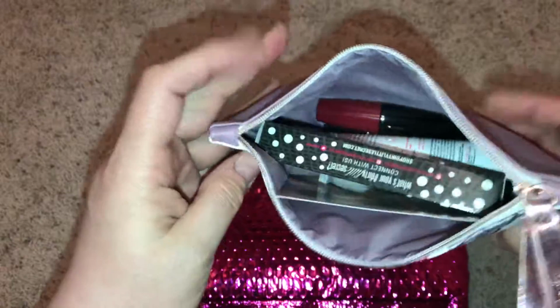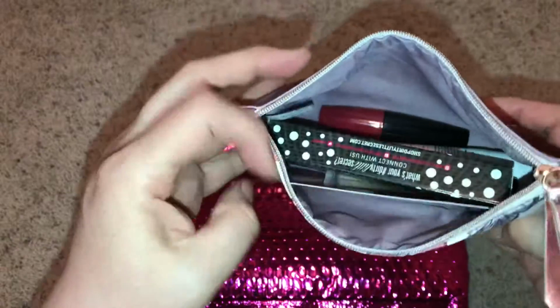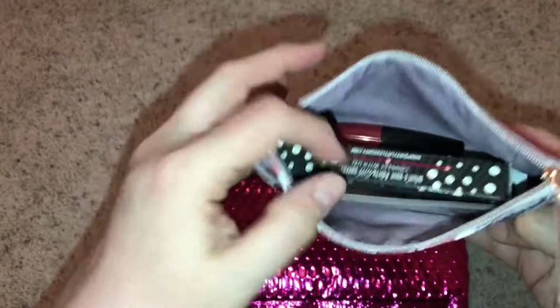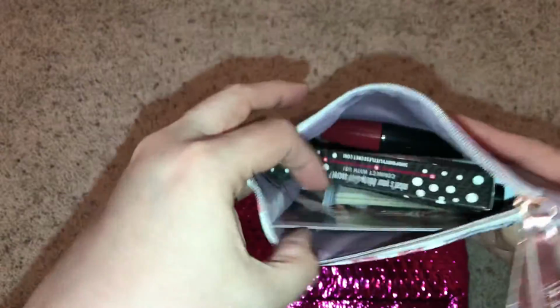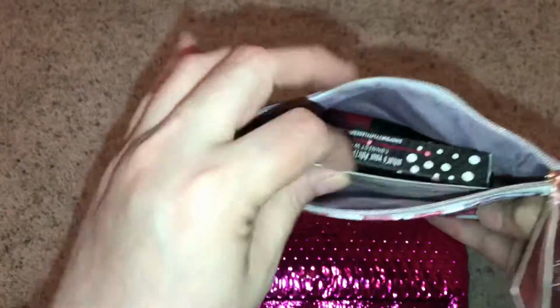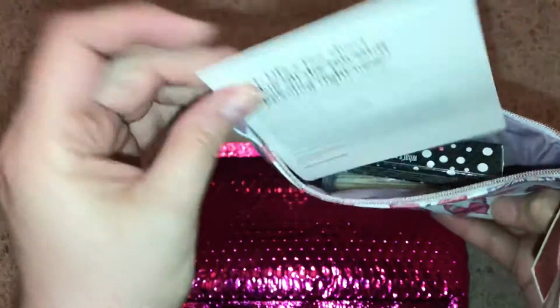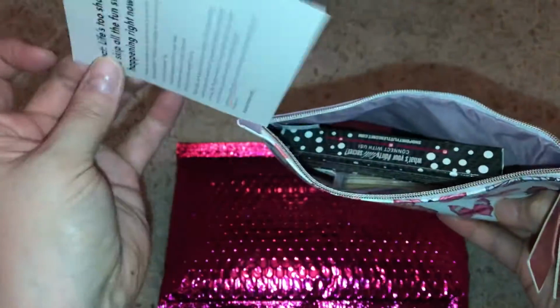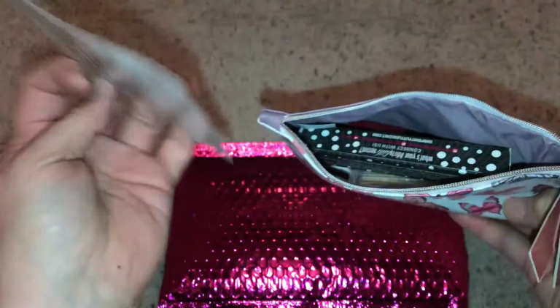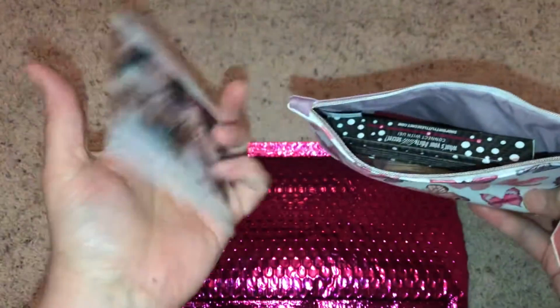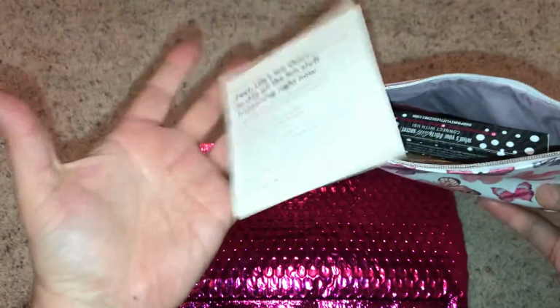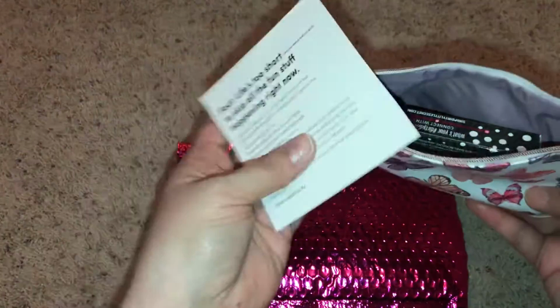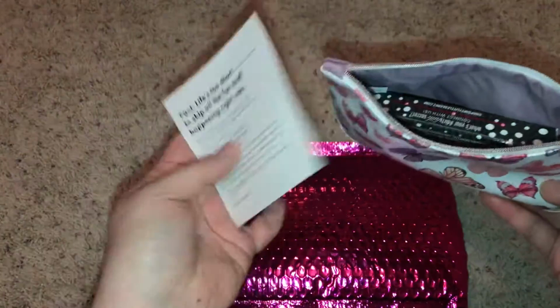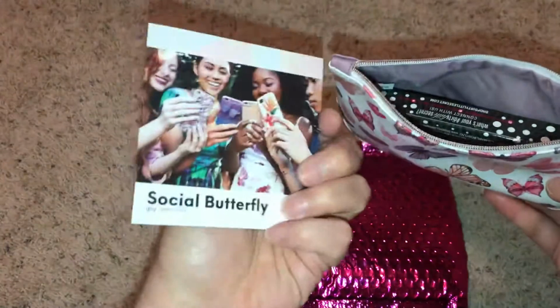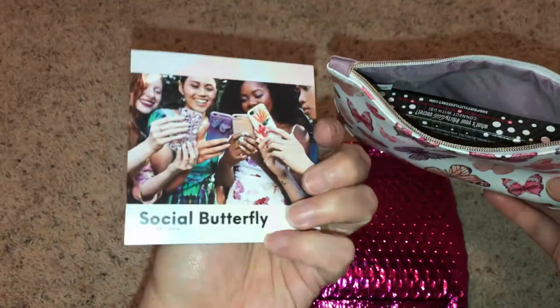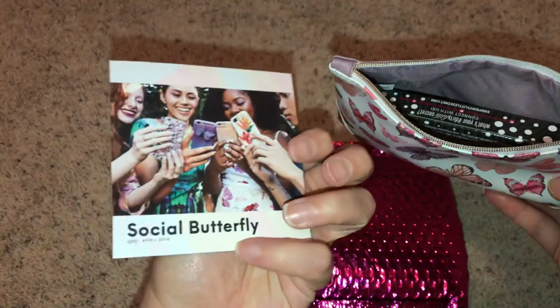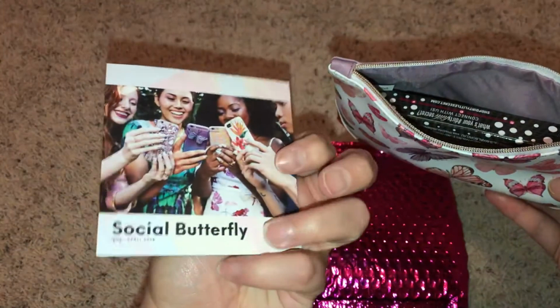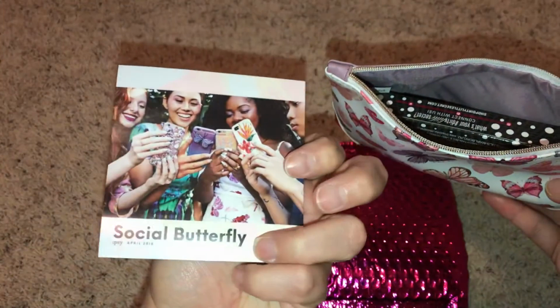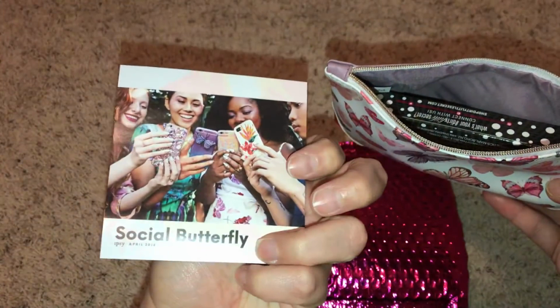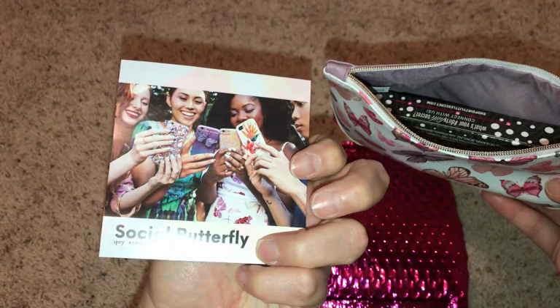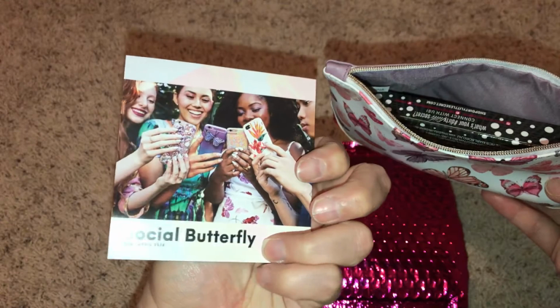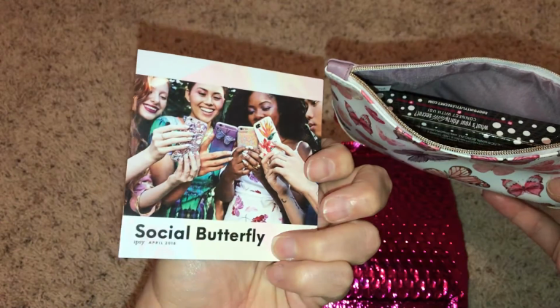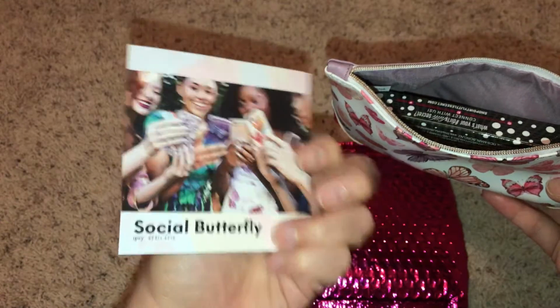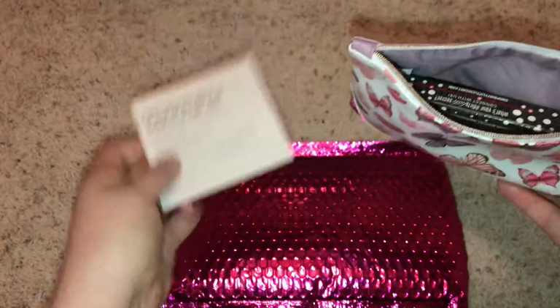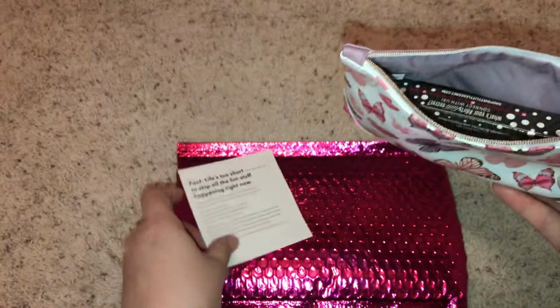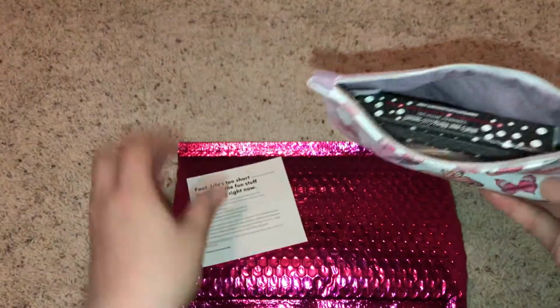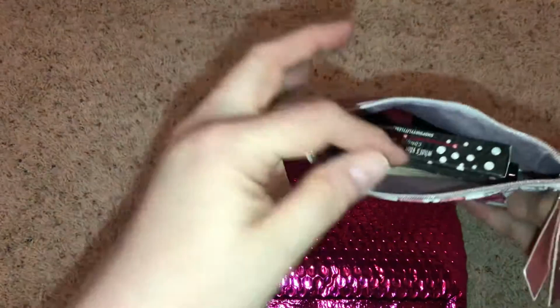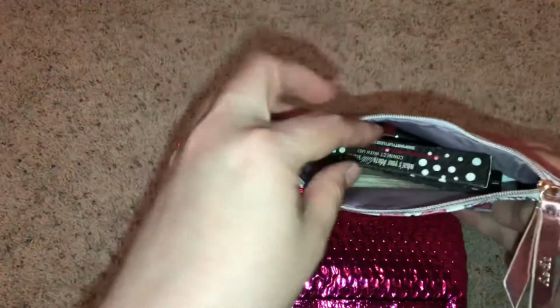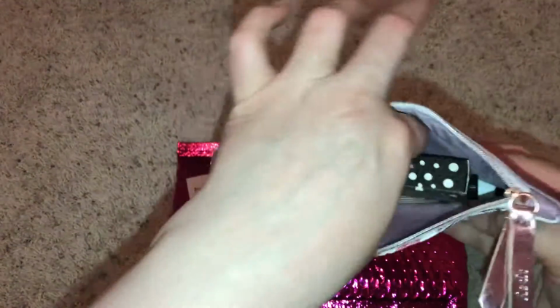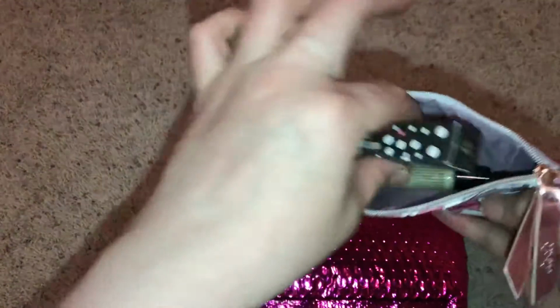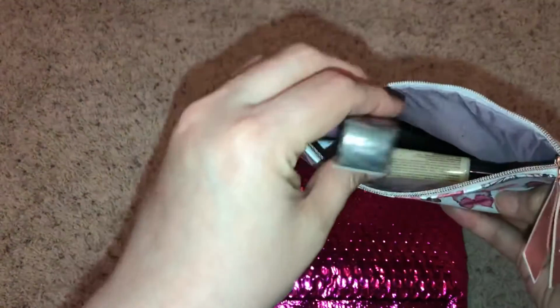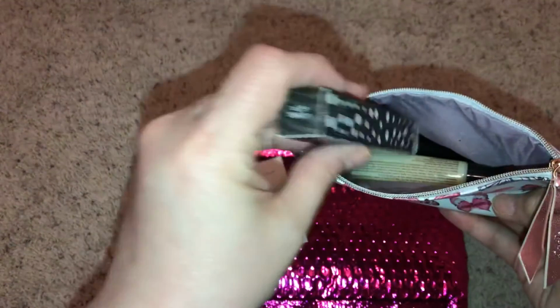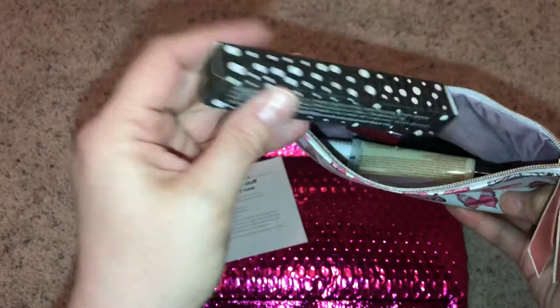Ooh, all the goodies! And this month is called Social Butterfly.